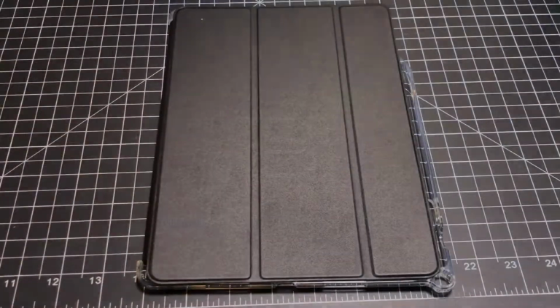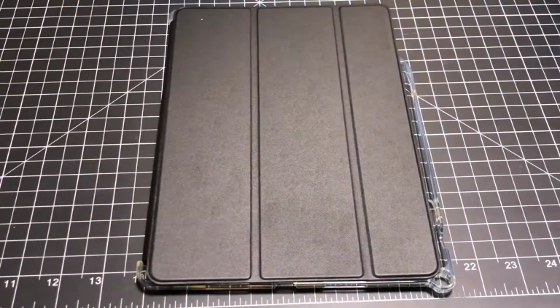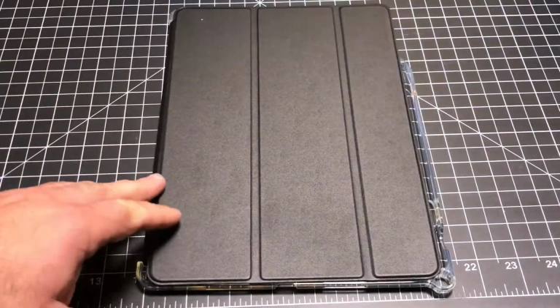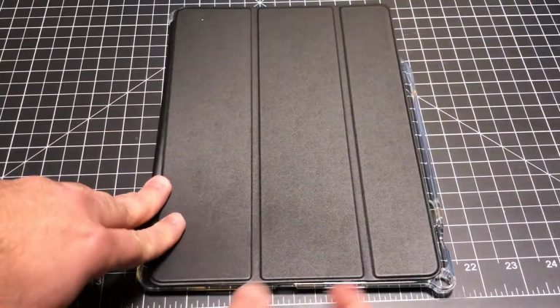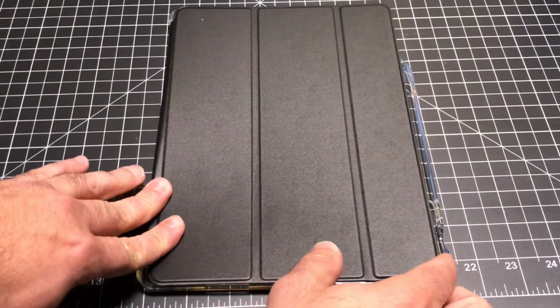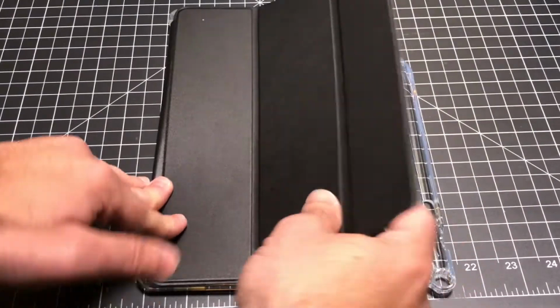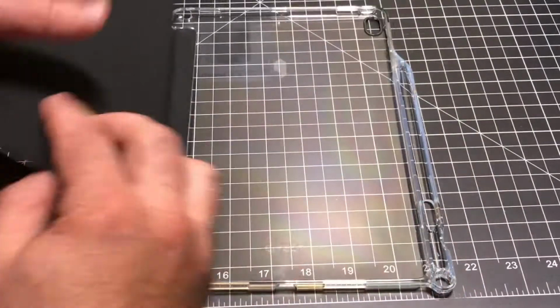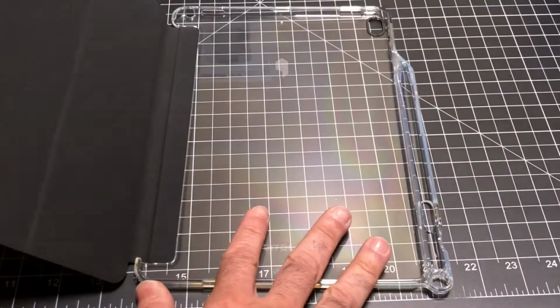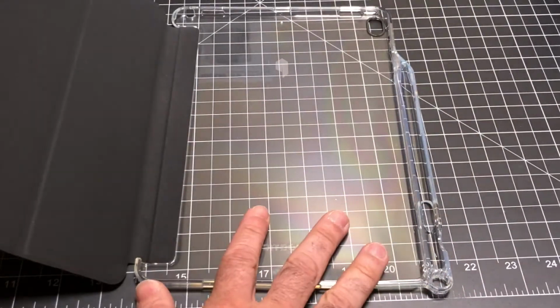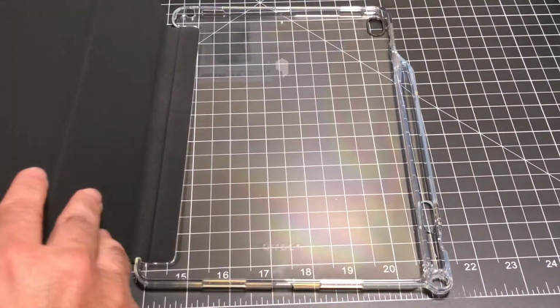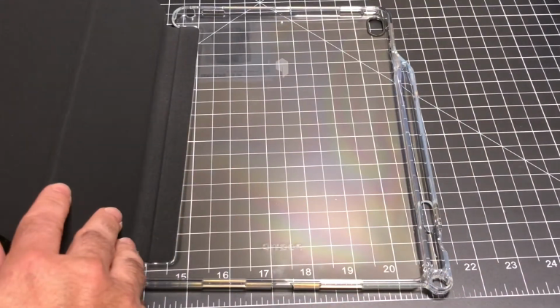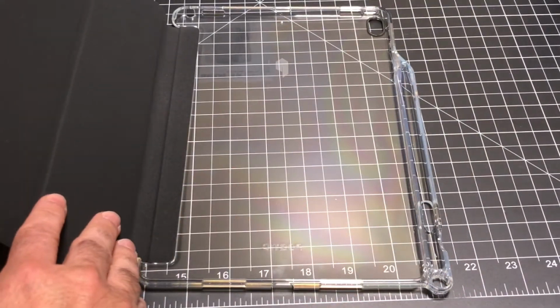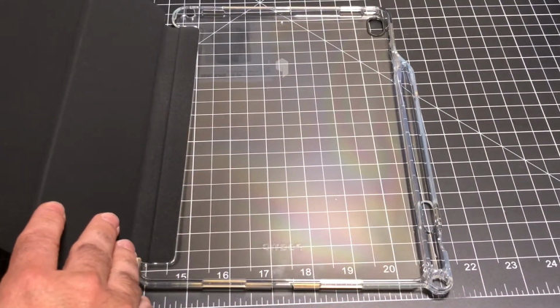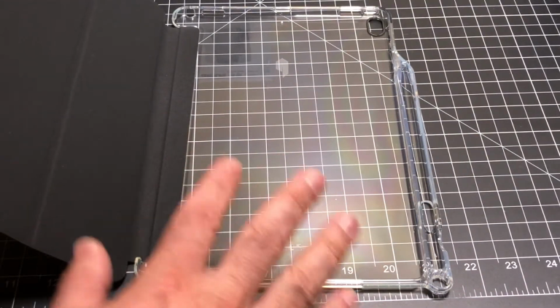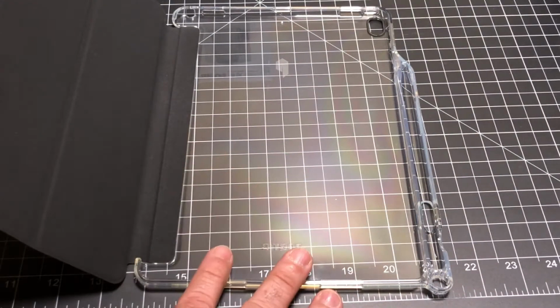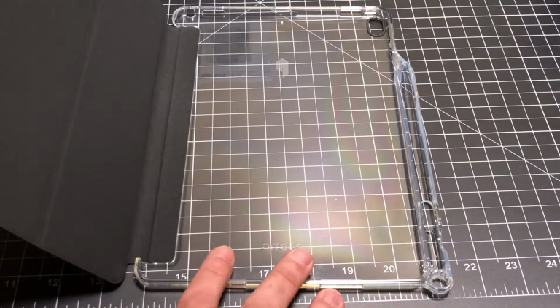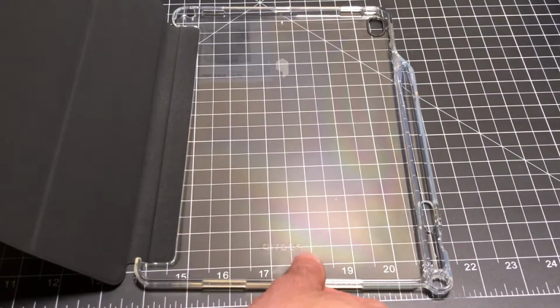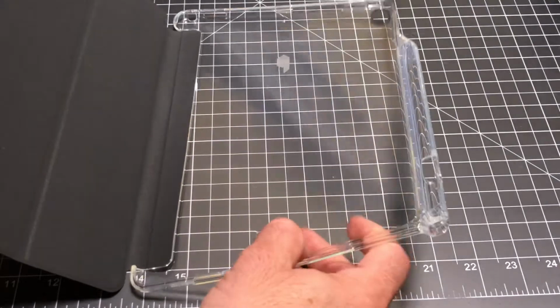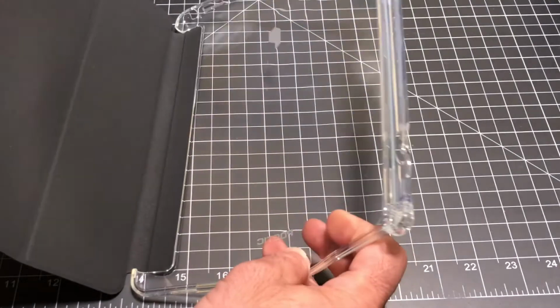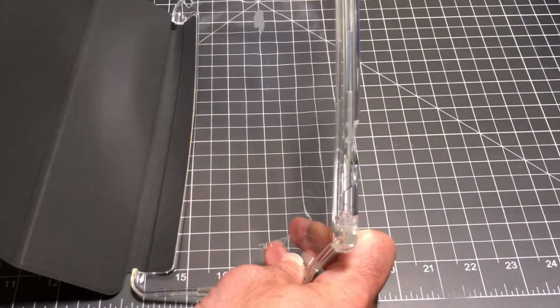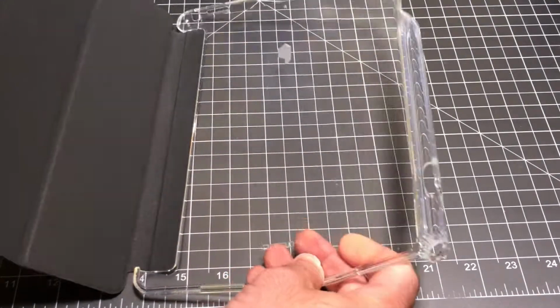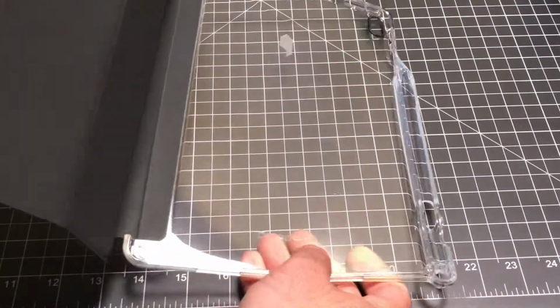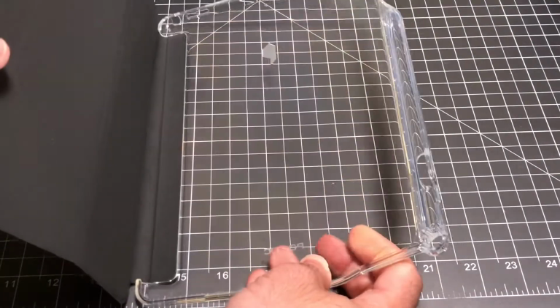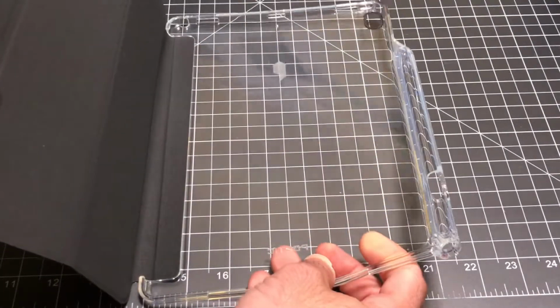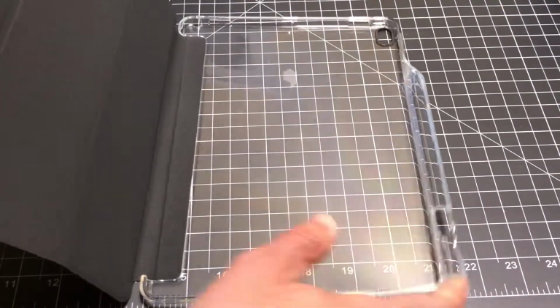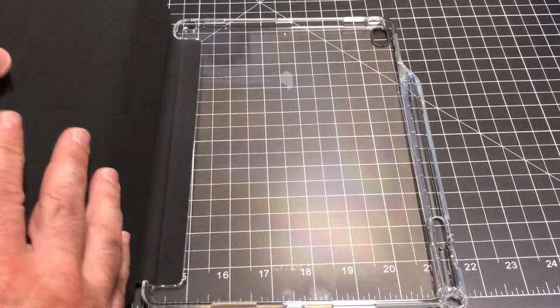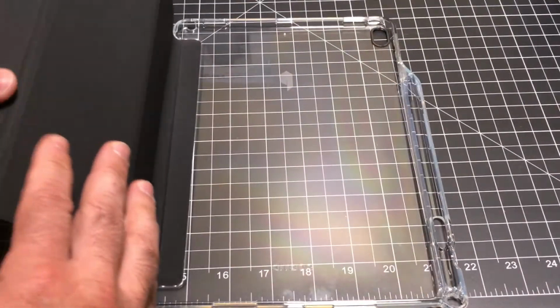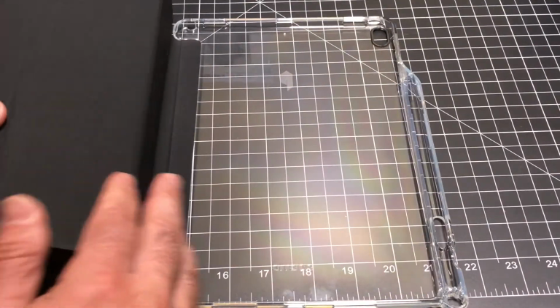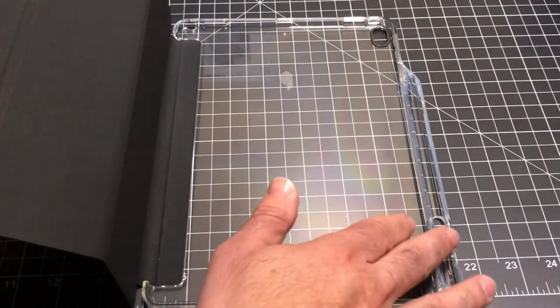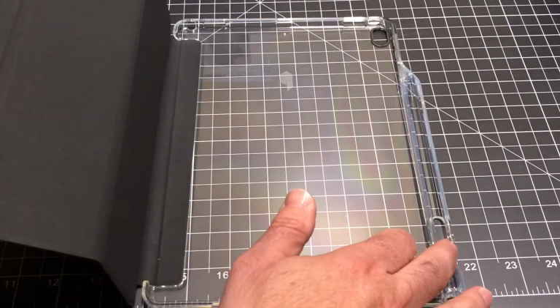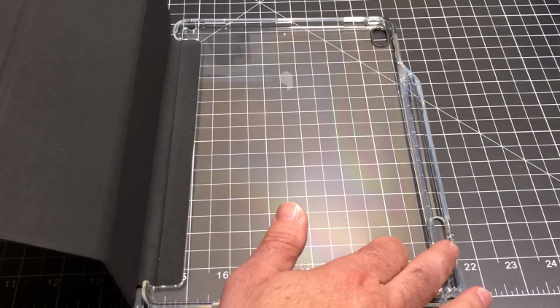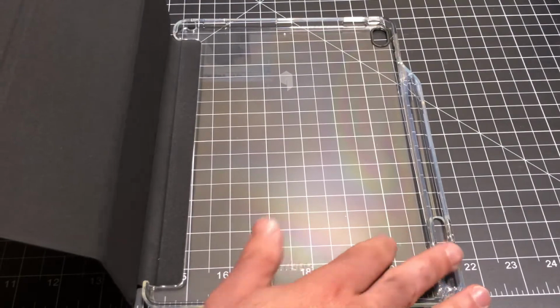The Lumos X combines the Lumos back cover with a front cover. The neat thing about this is that you have this flexible TPU back with a nice cover that includes also a pen holder.